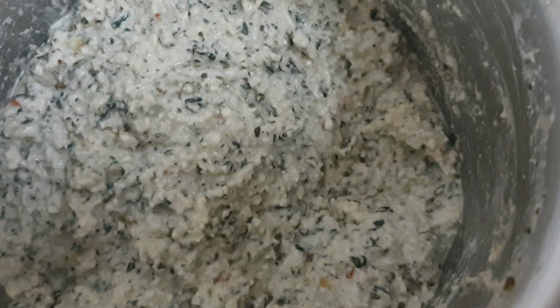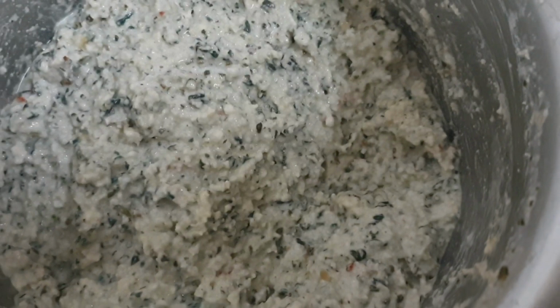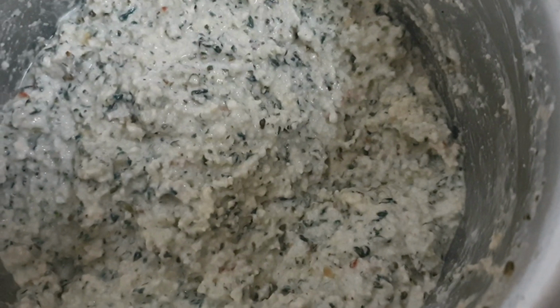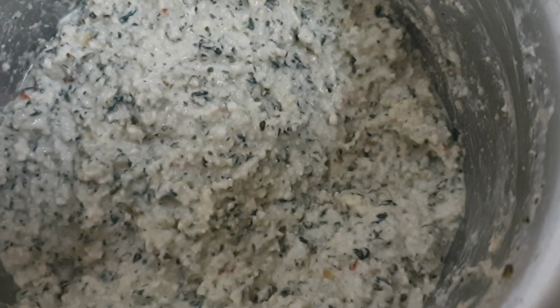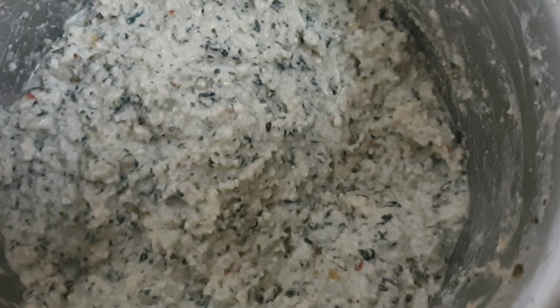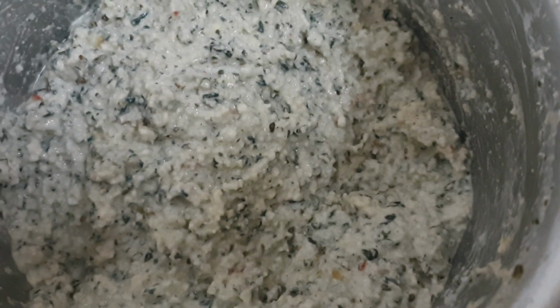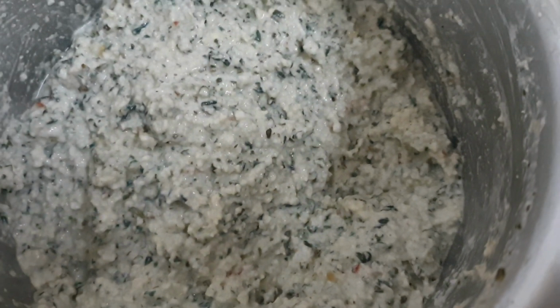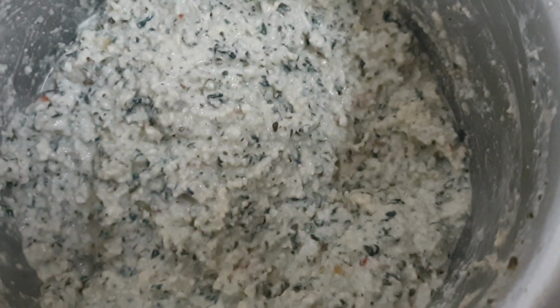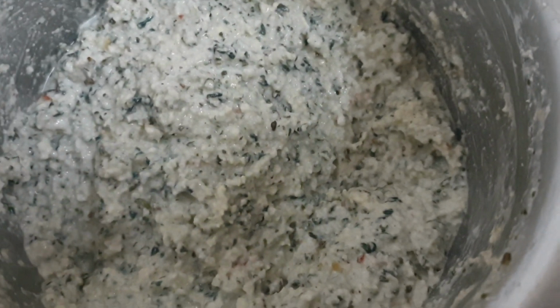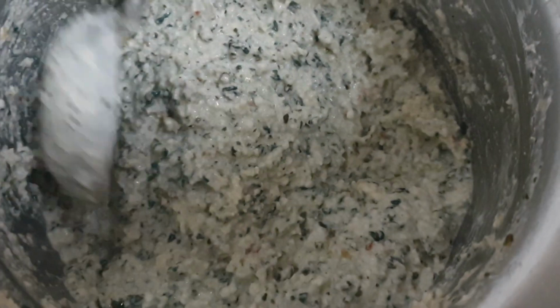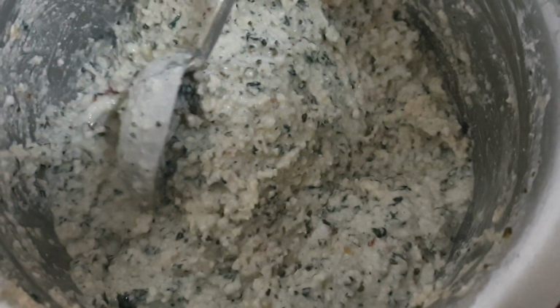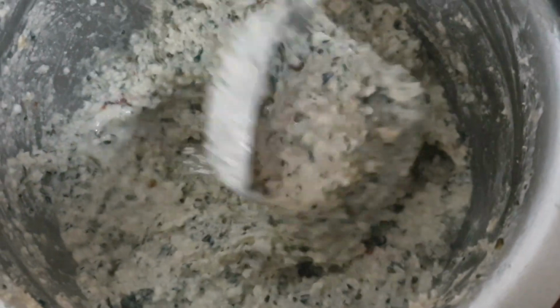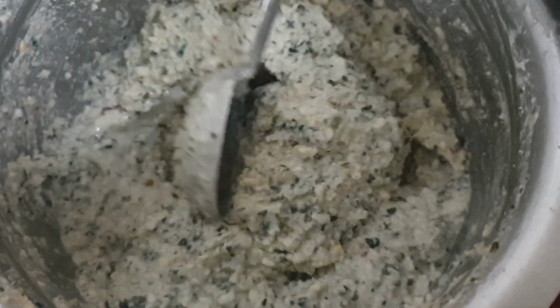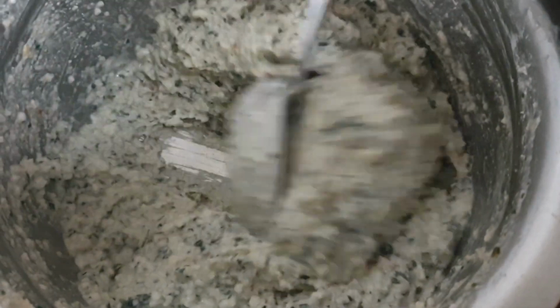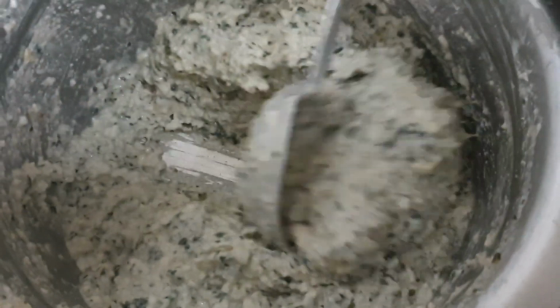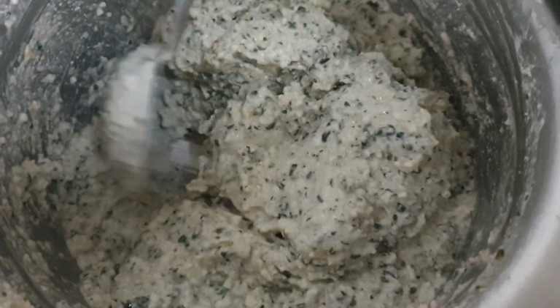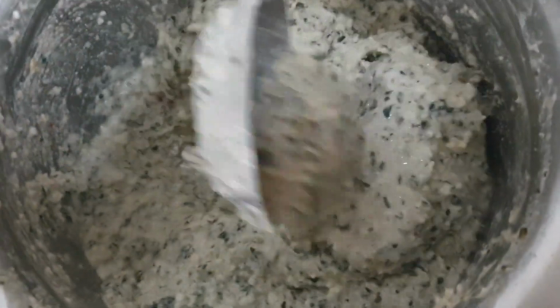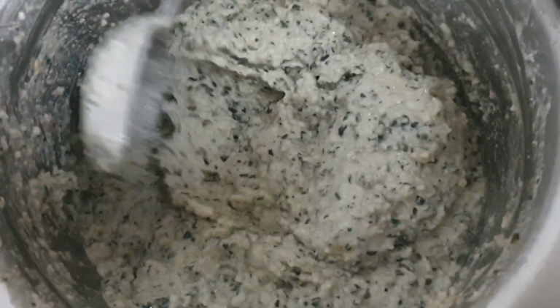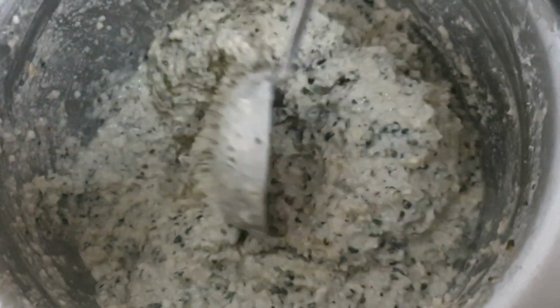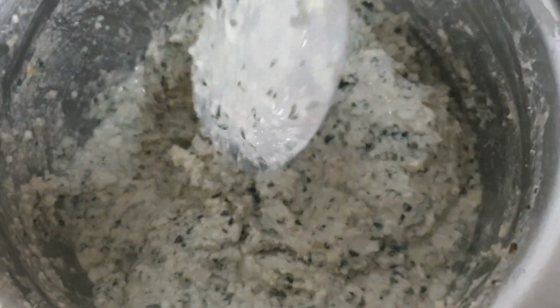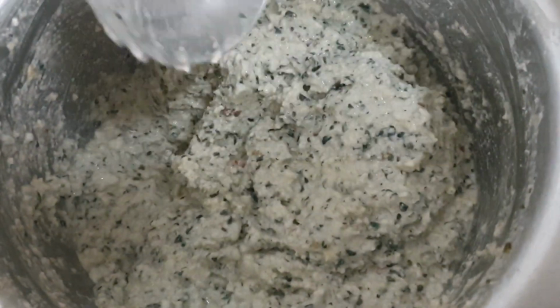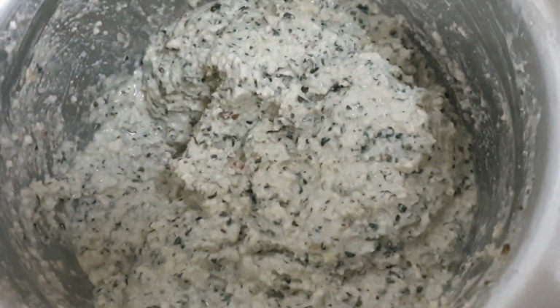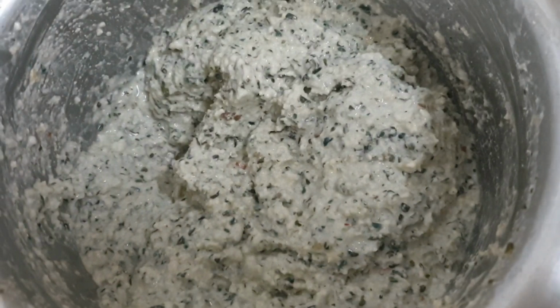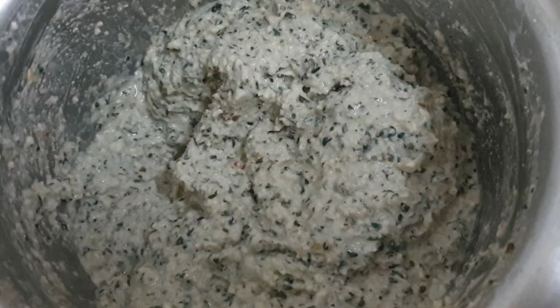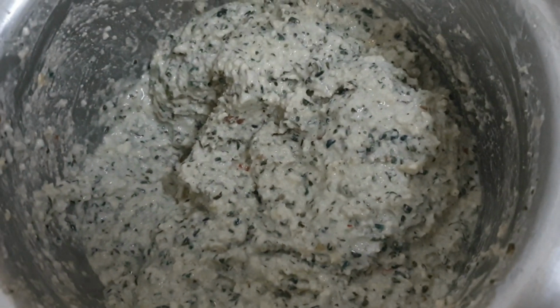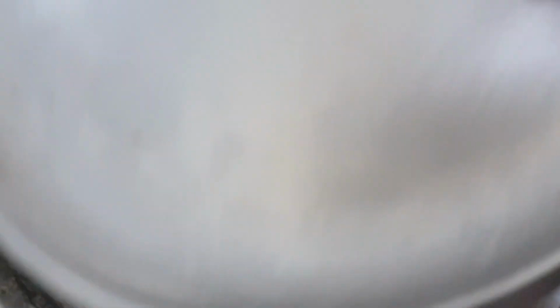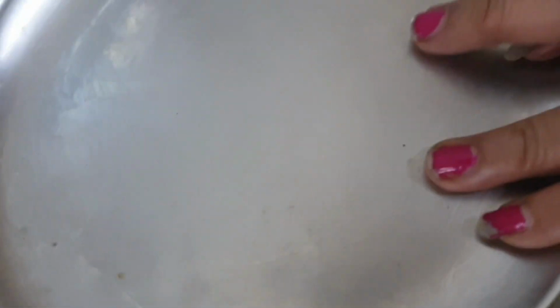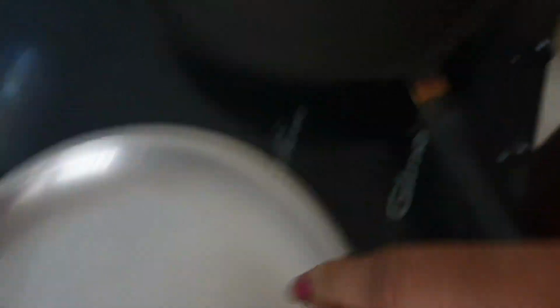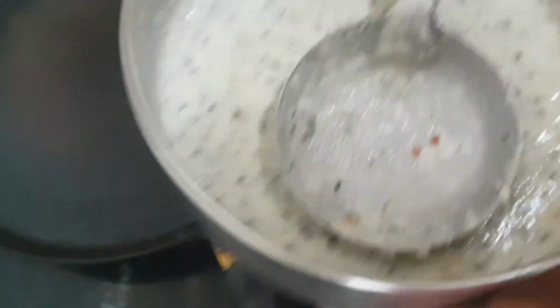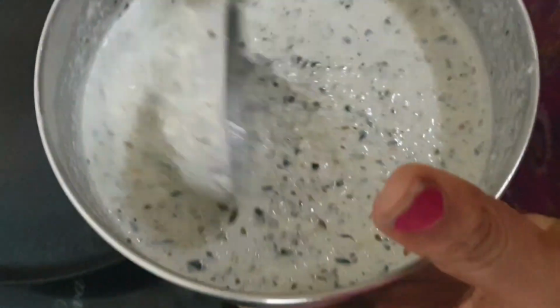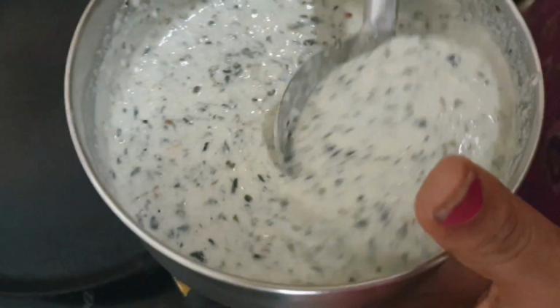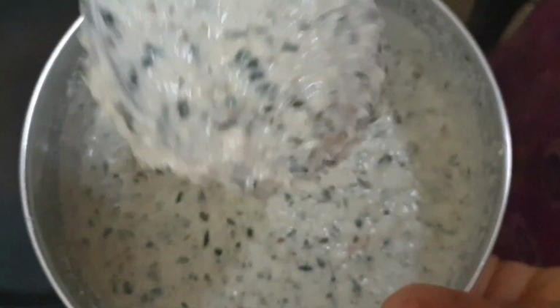This is the ground batter of the adai — it will be quite thick like this. As and when you make it, you have to make the batter thinner by adding a little water and the required salt. The consistency will be like this.